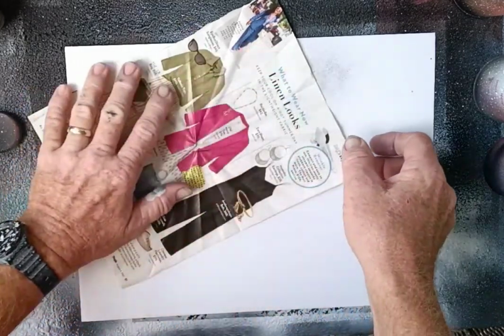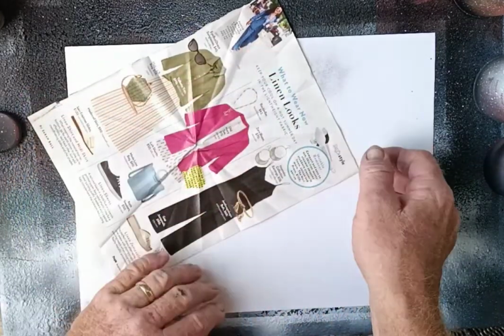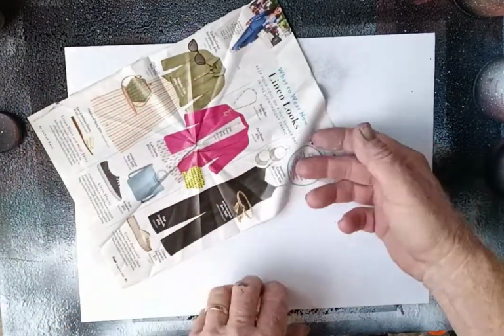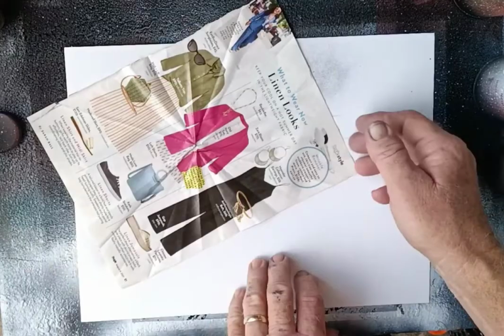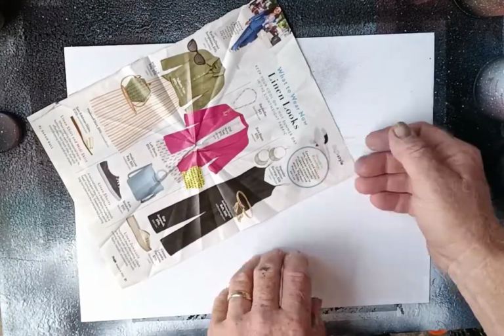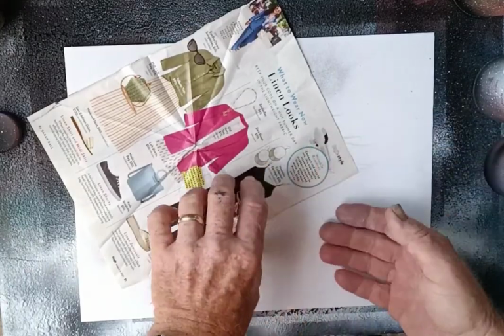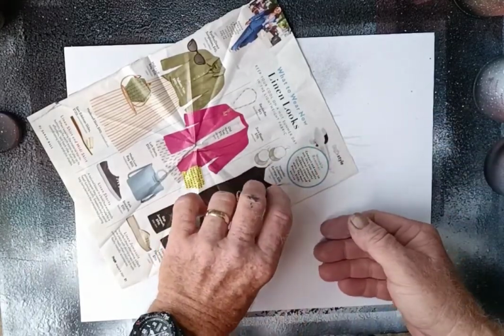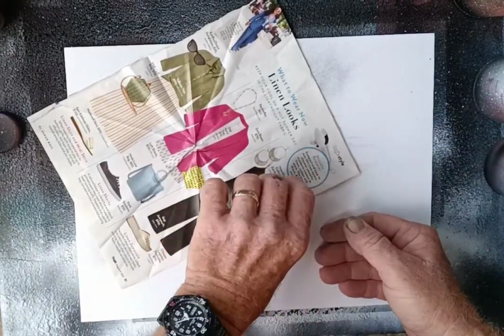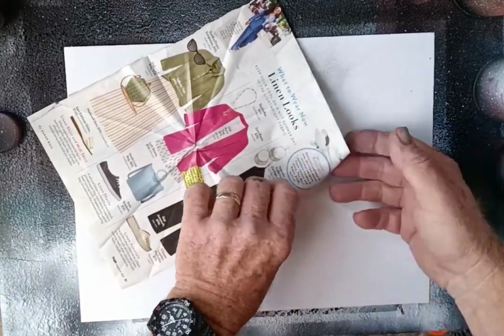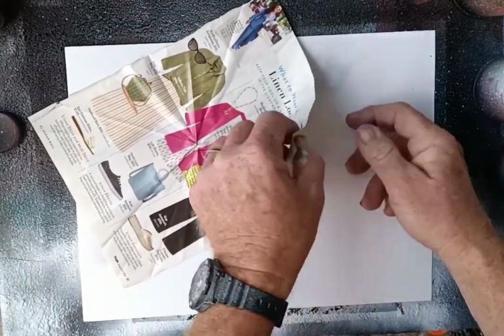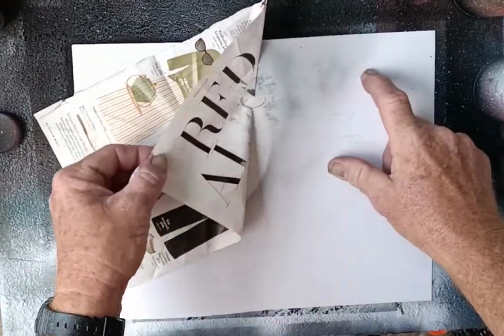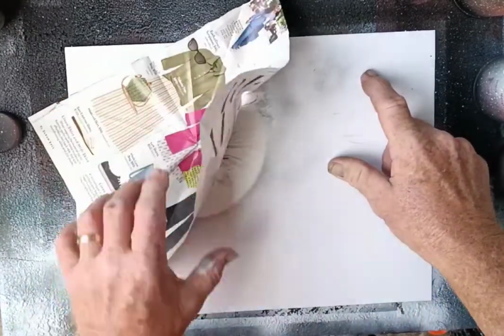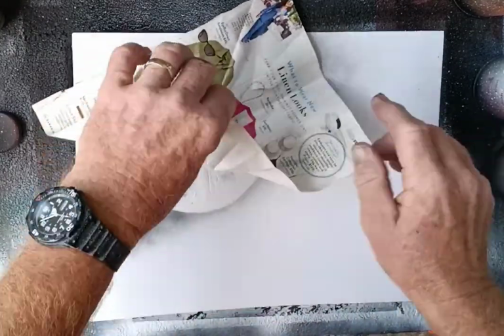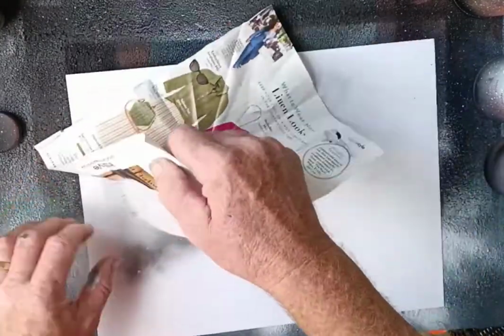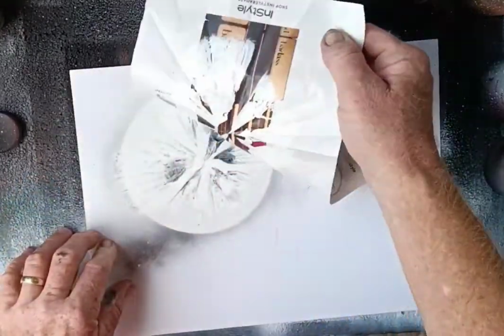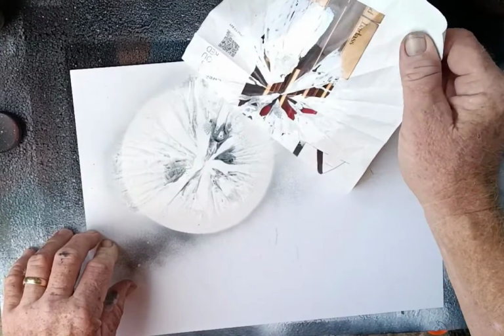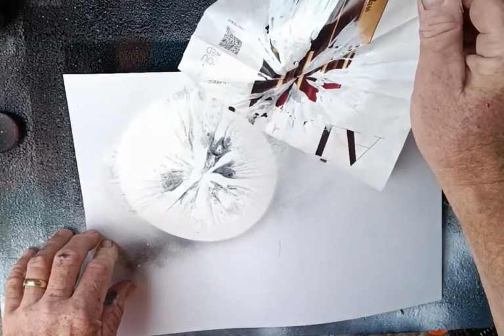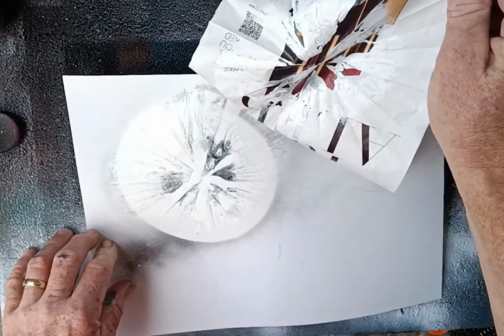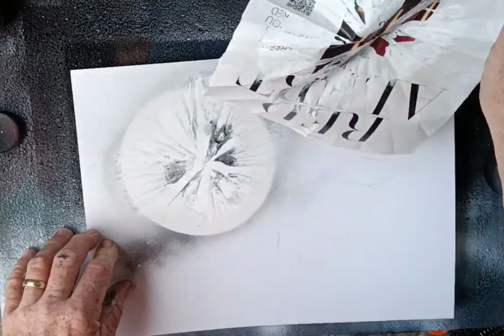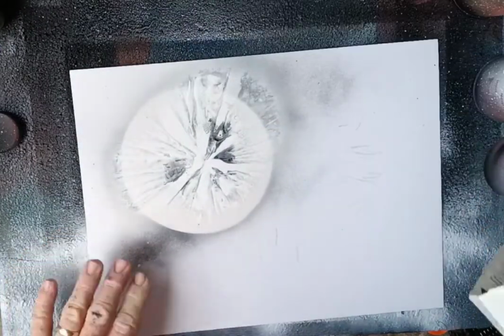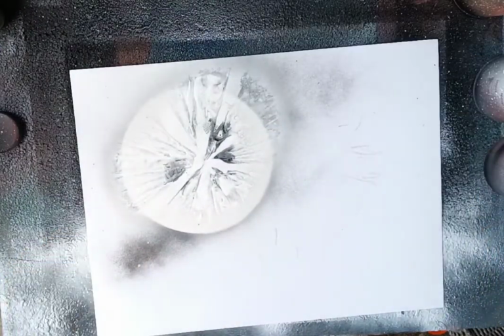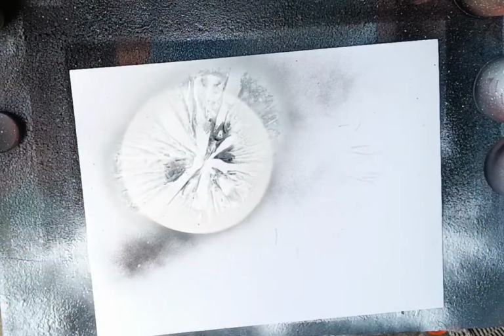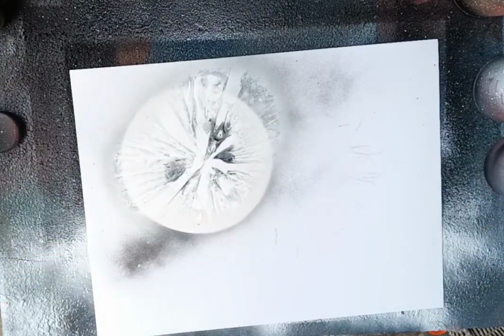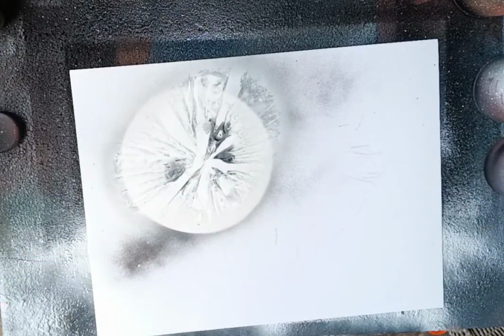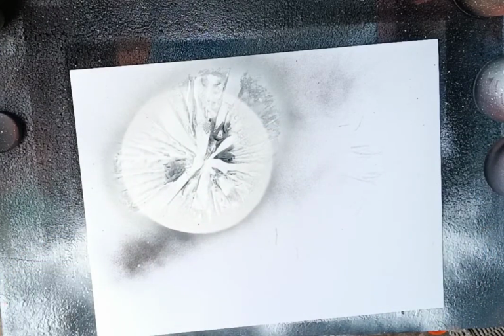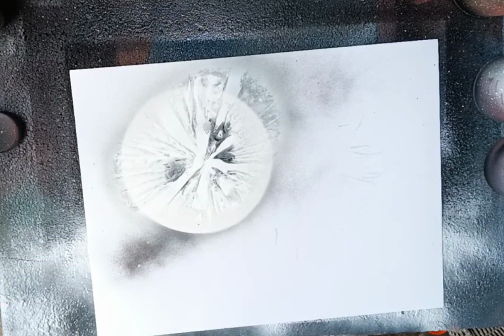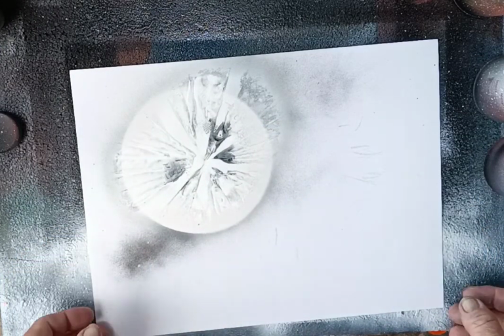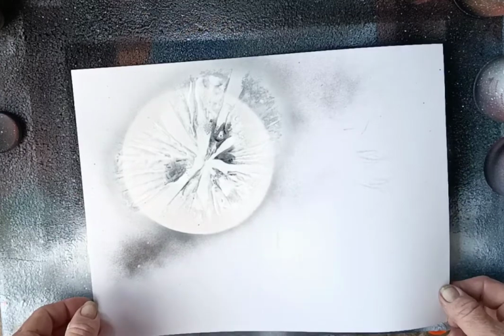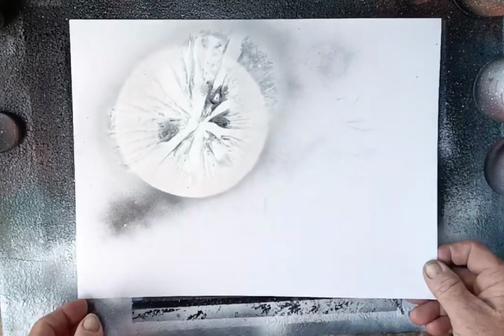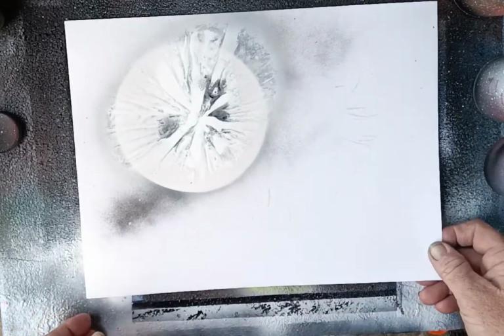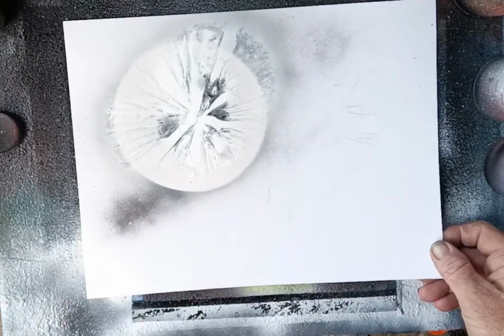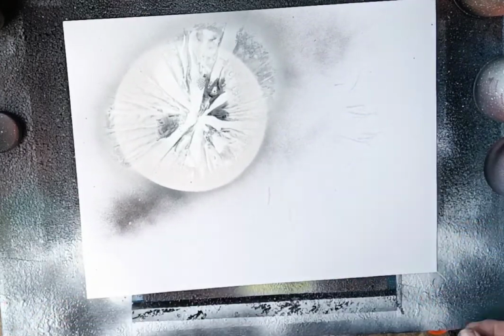That gives us our basic moon texture, and I use this technique many times over — sometimes in all different colors. There's our moon right there.